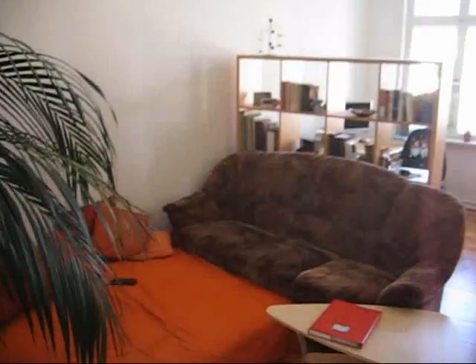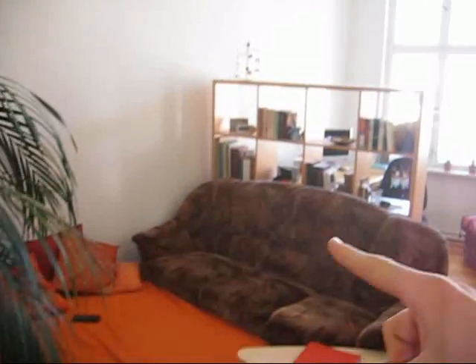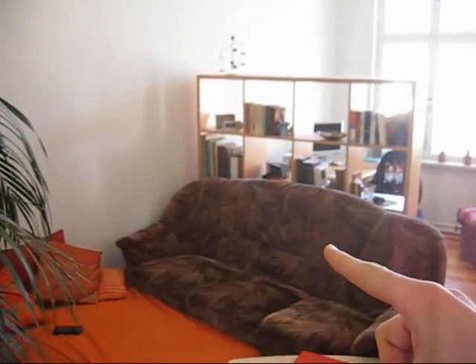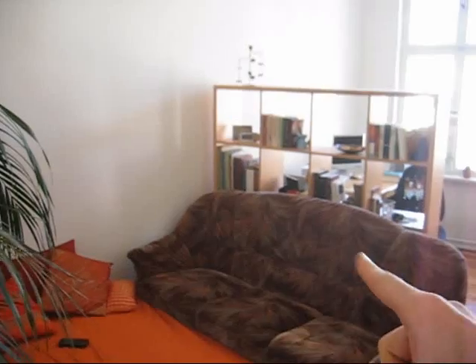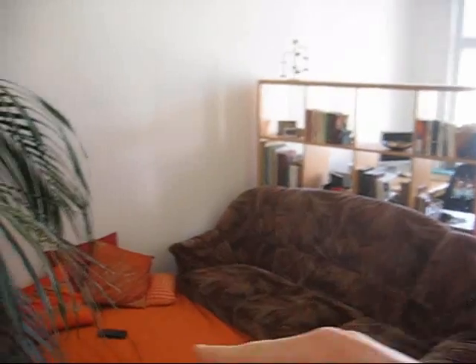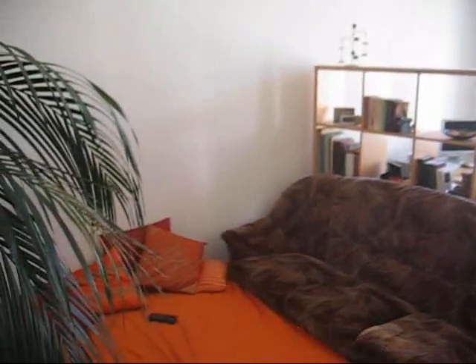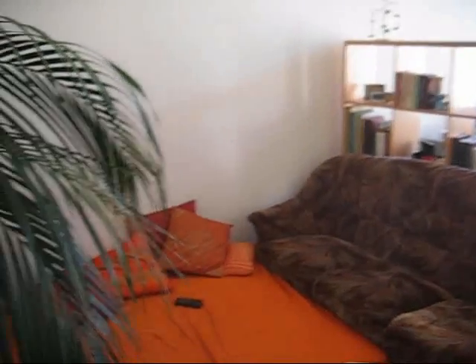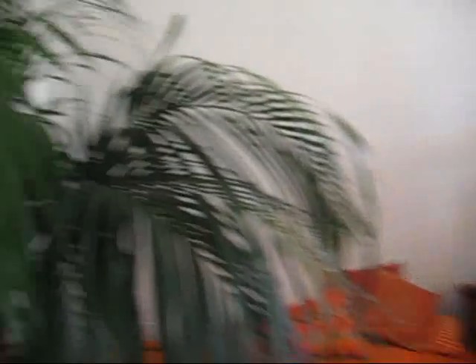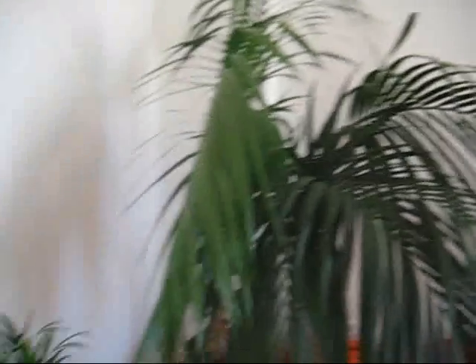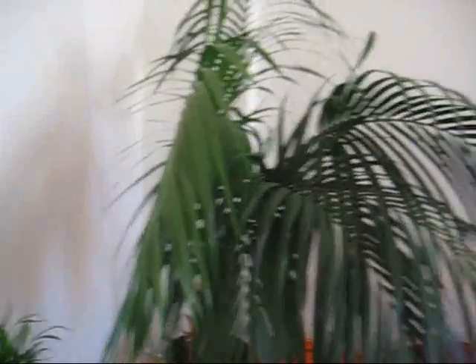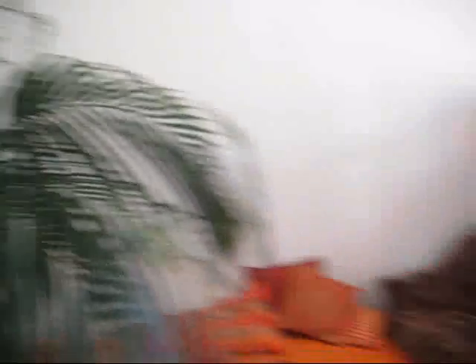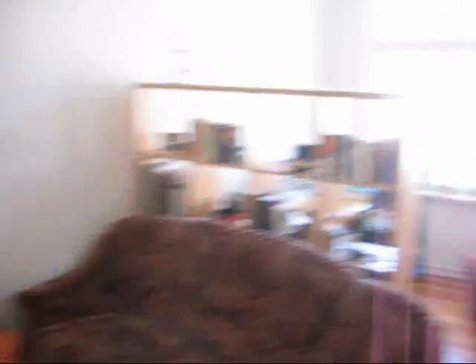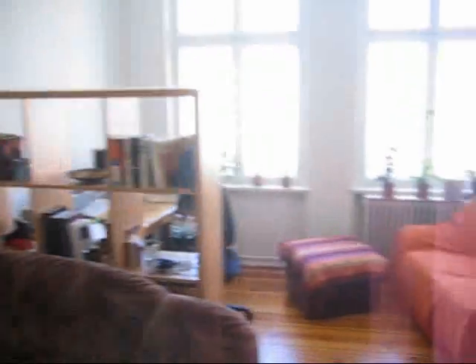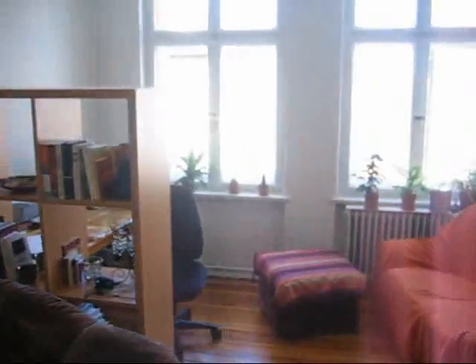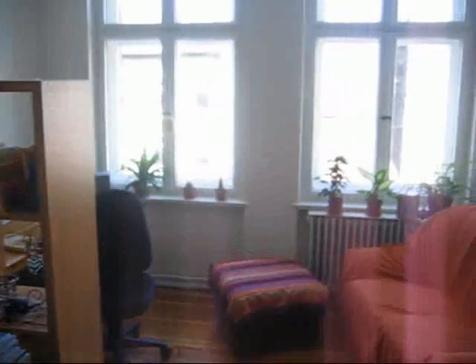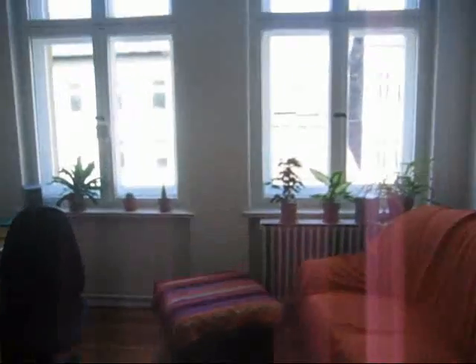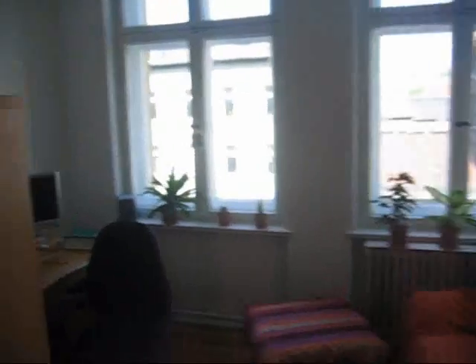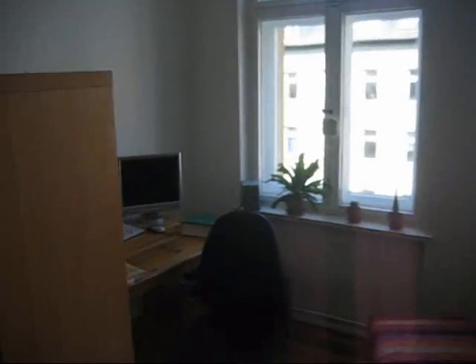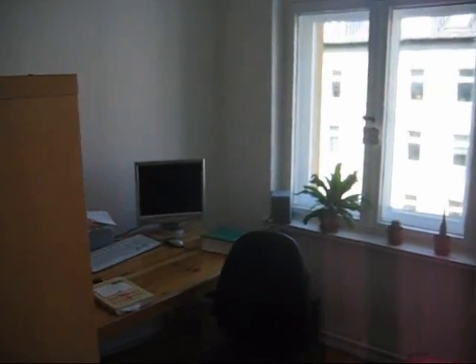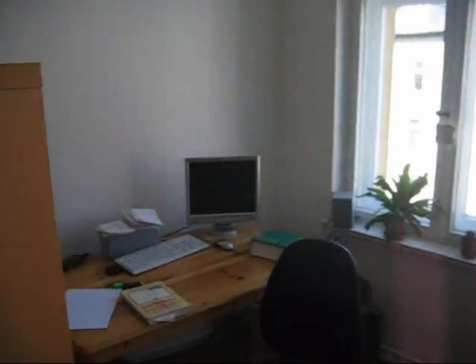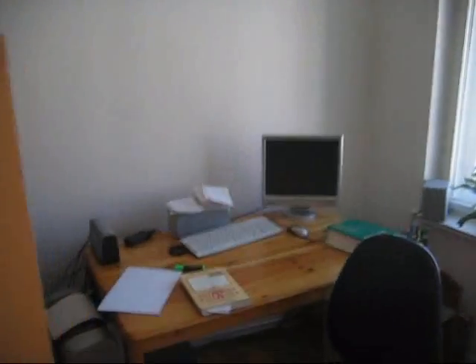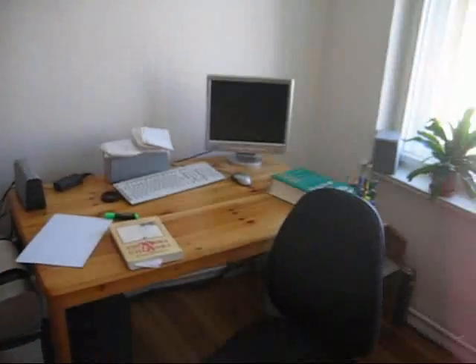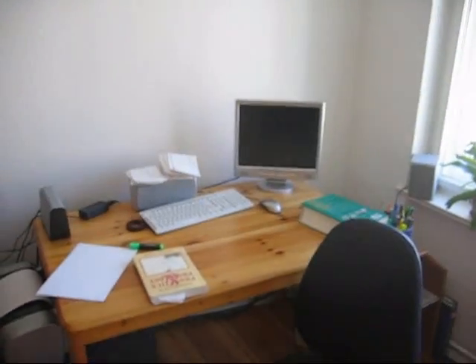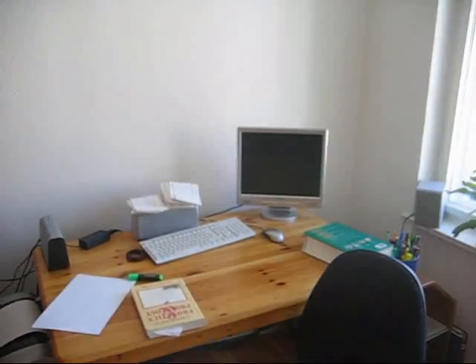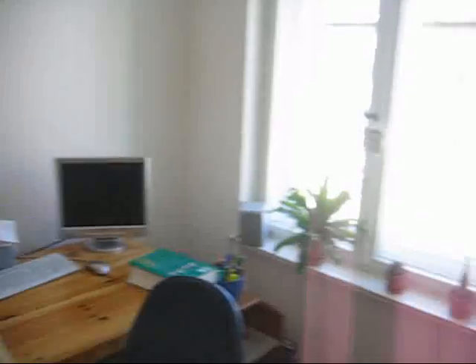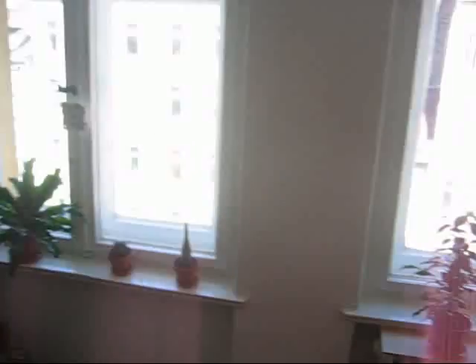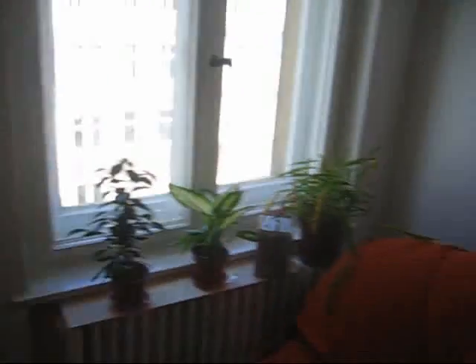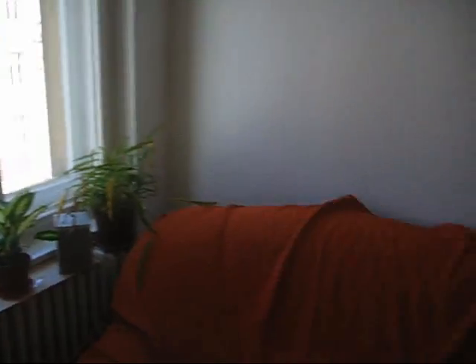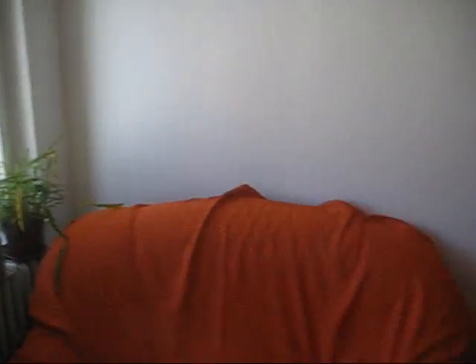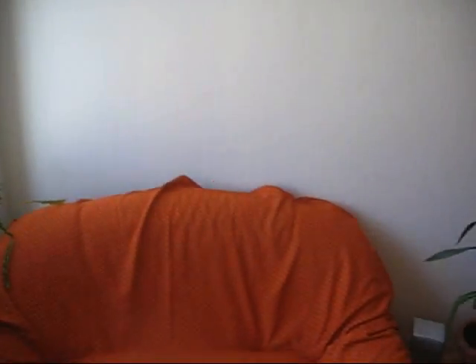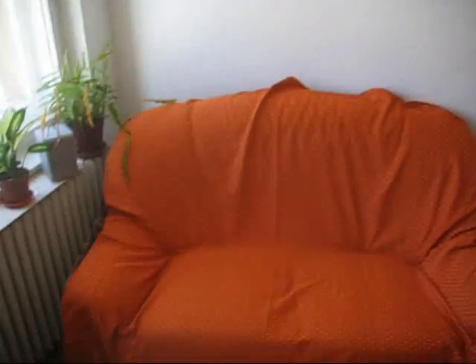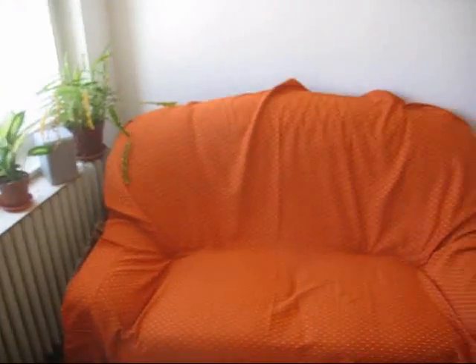This couch here is going to disappear, this one's going to stay. This is my girlfriend's work area — we're still working on the decorating, we just moved in. Here's another couch.